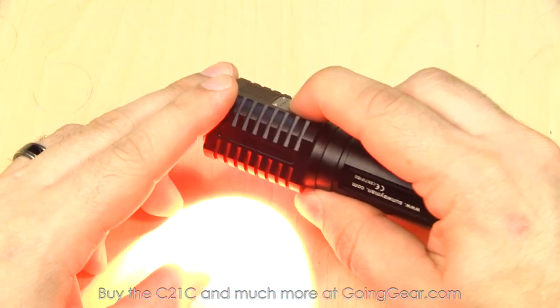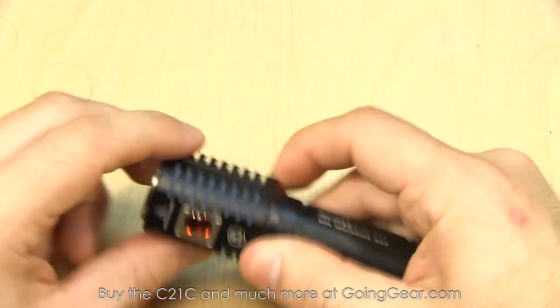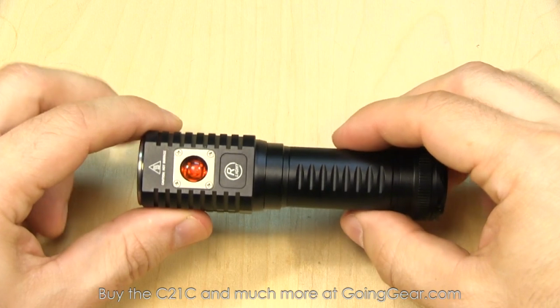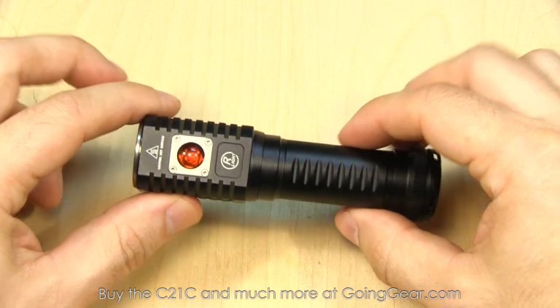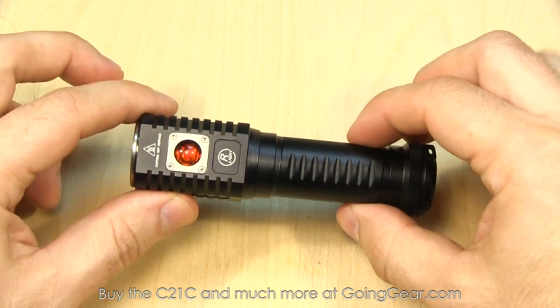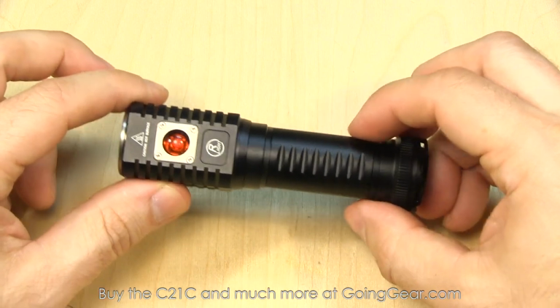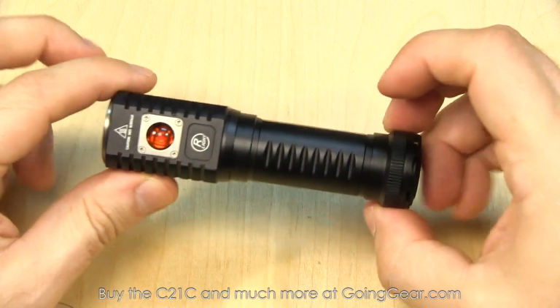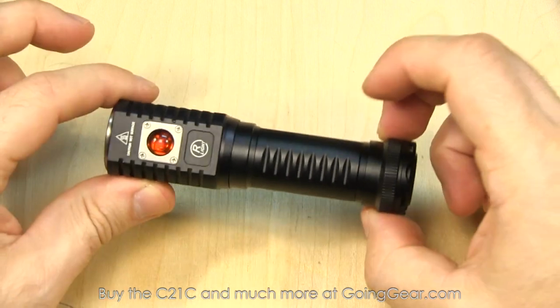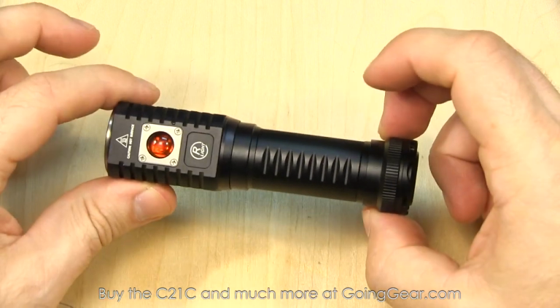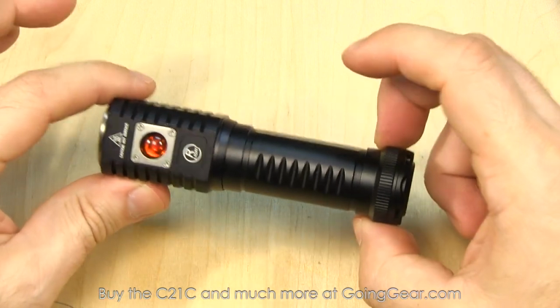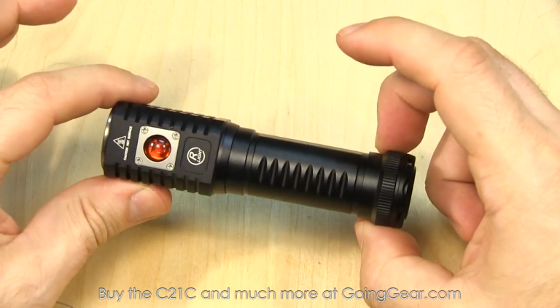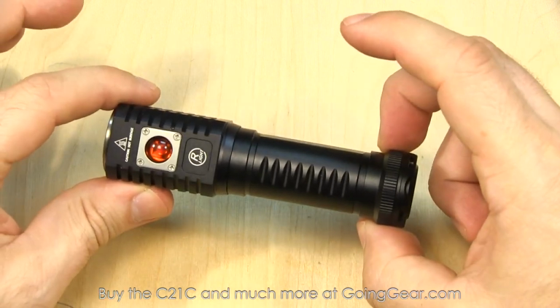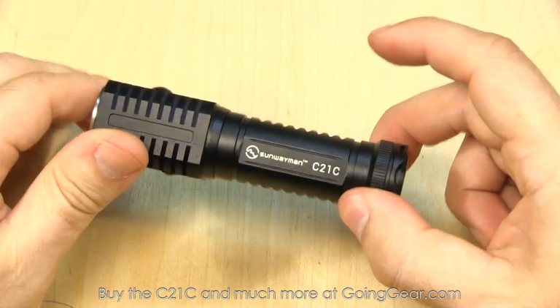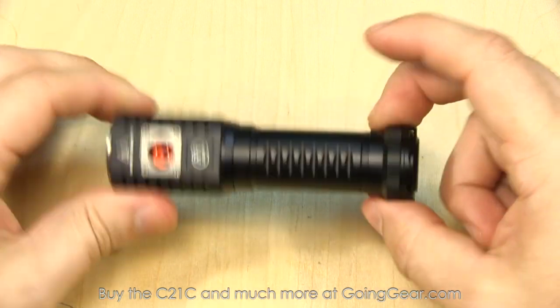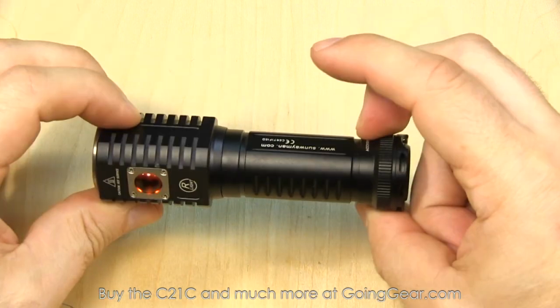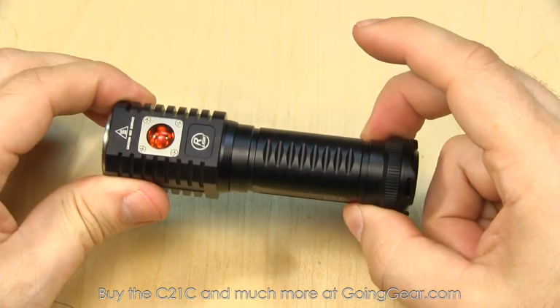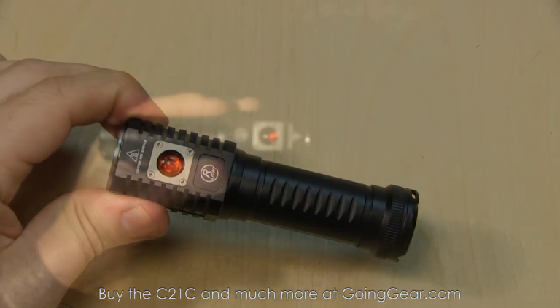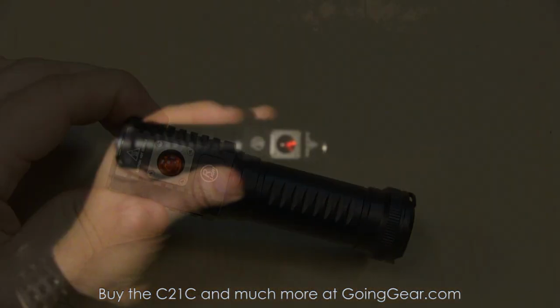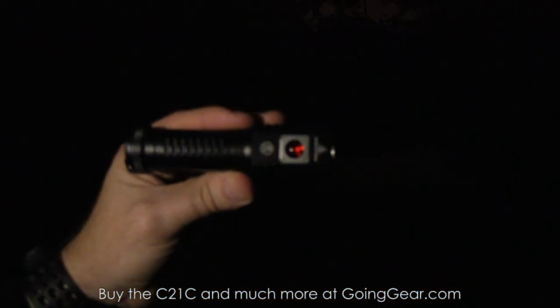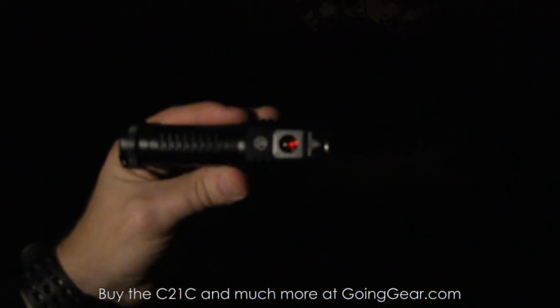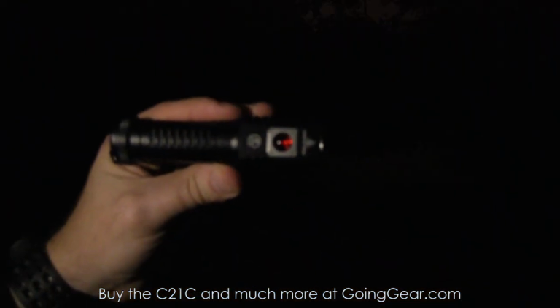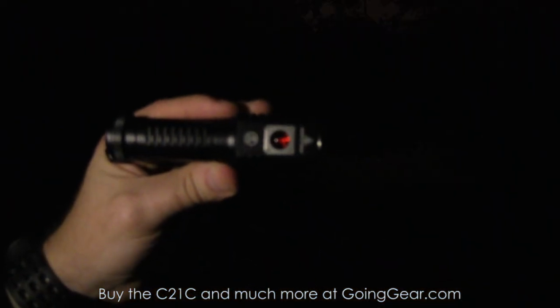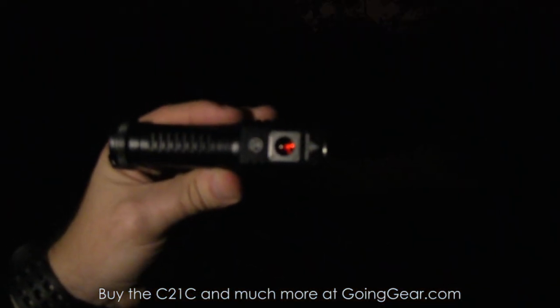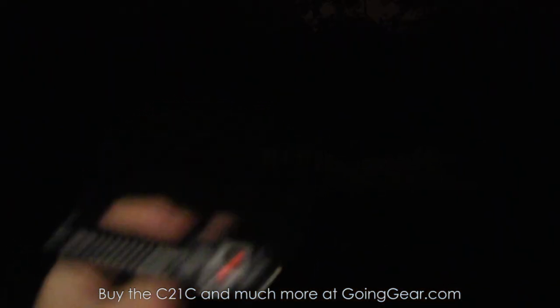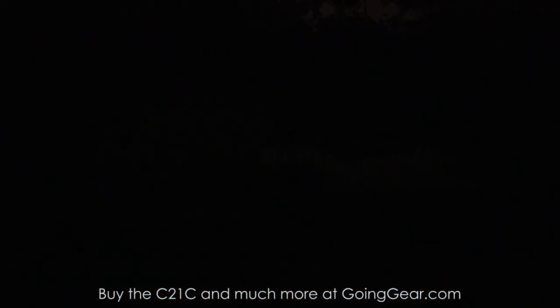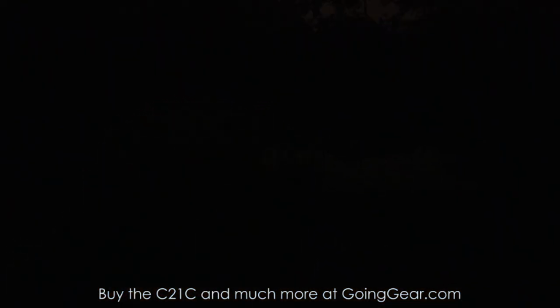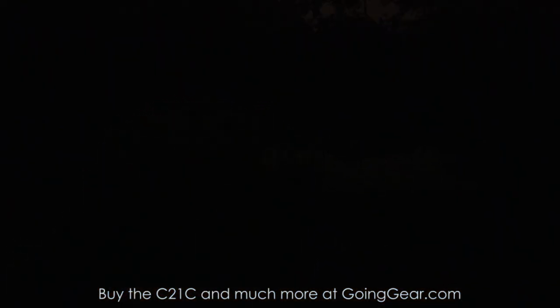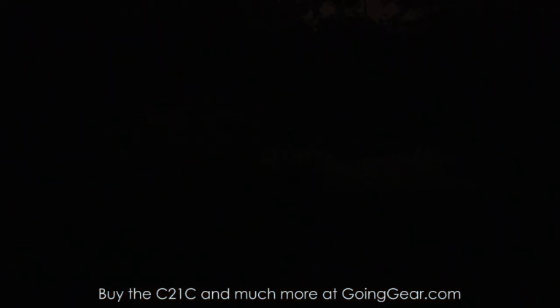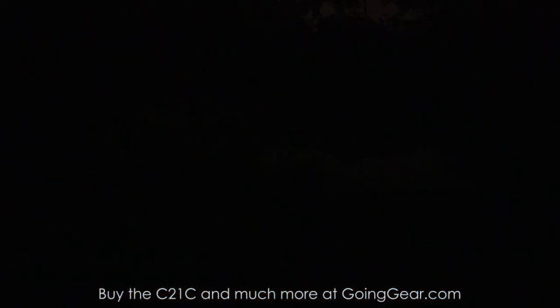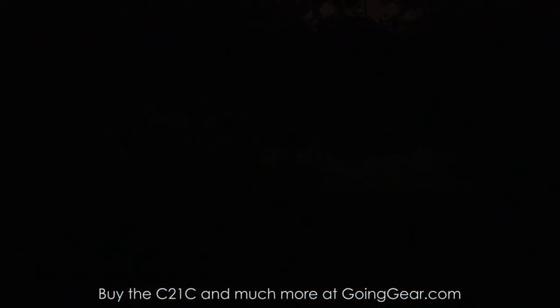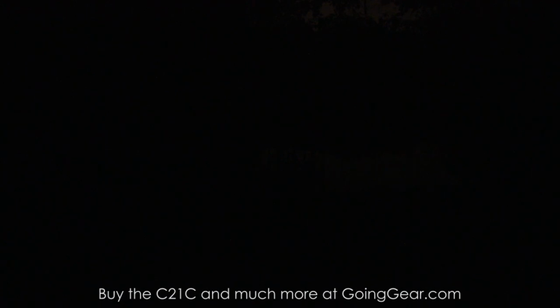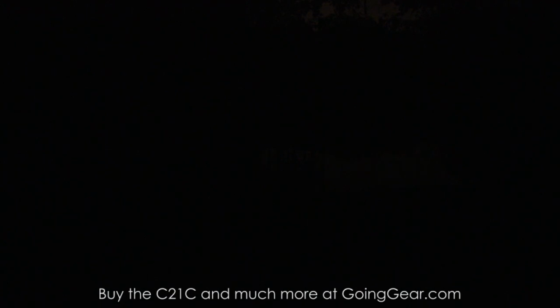So that's the interface on the C21C. Let's take it outside so you can see how the white and red perform. We're outside — let's go ahead and try it out with the white light first.